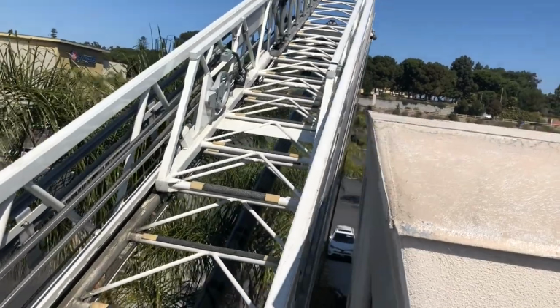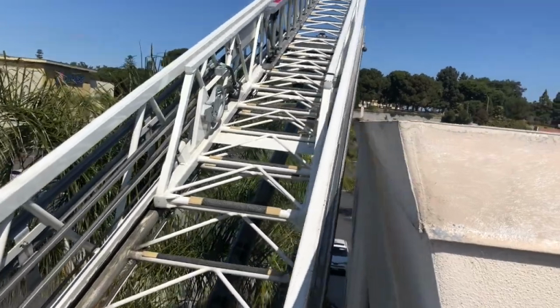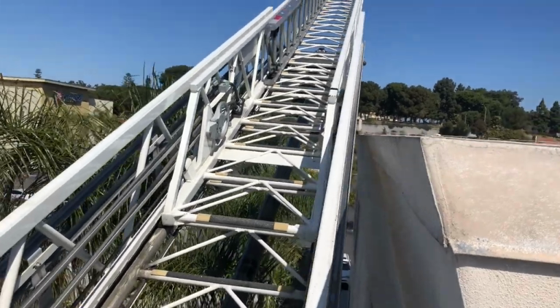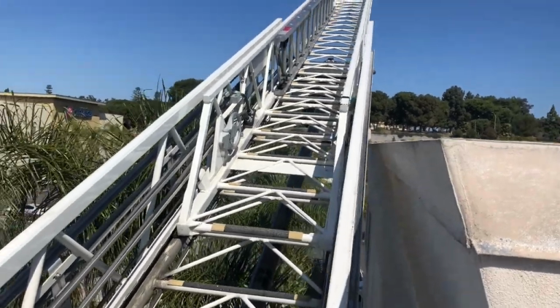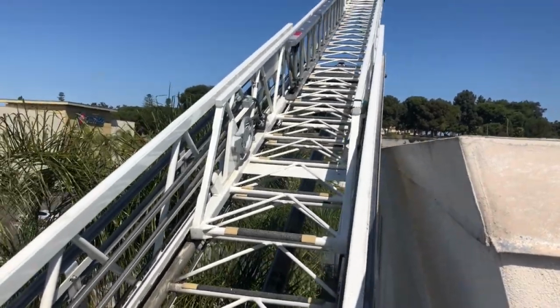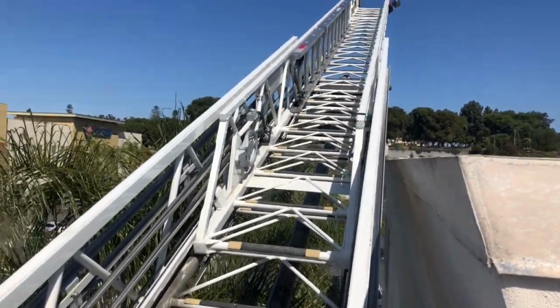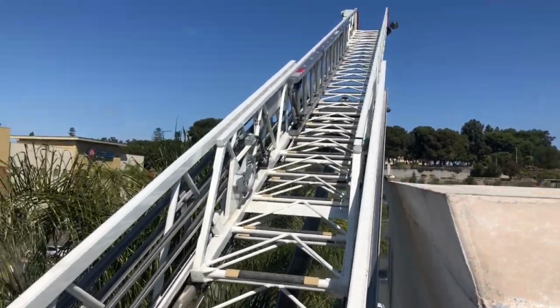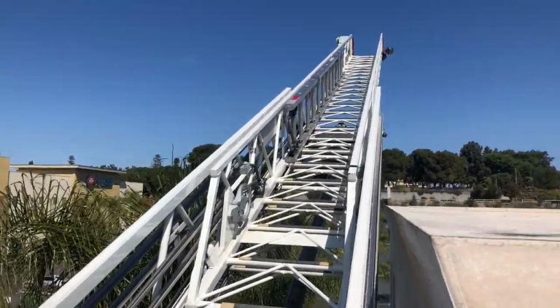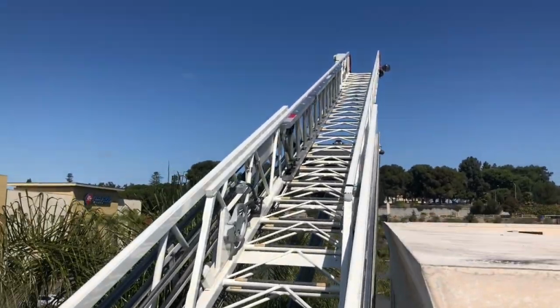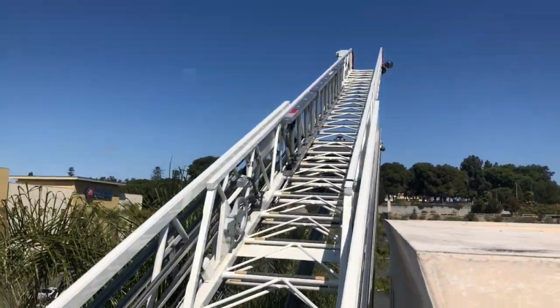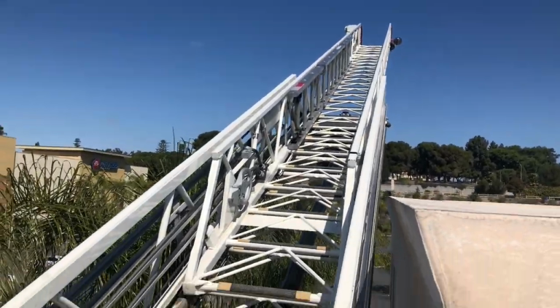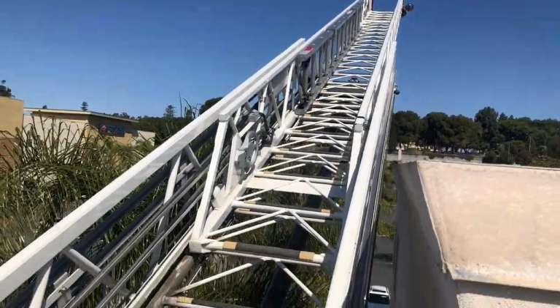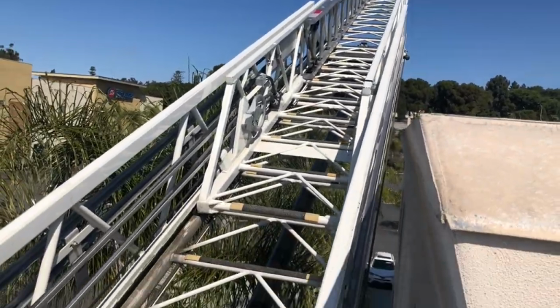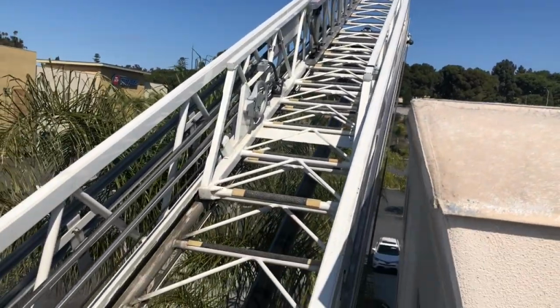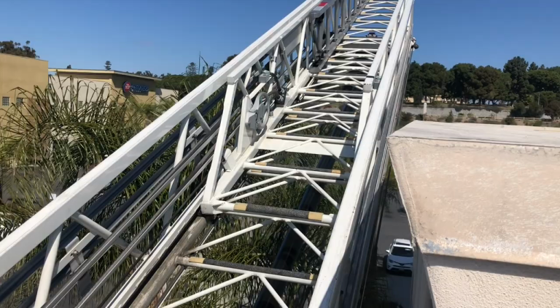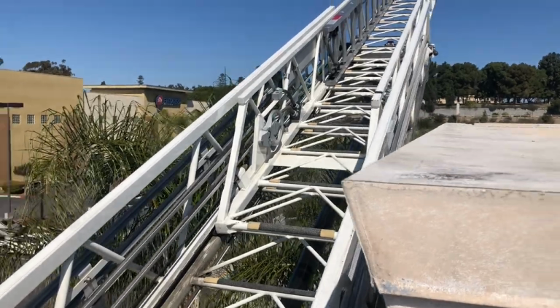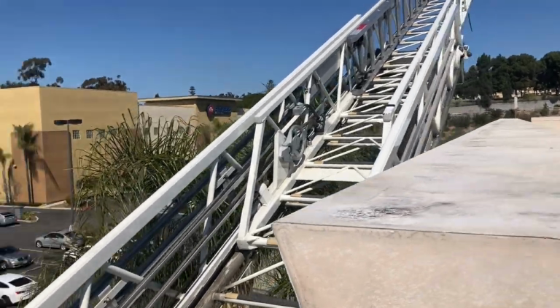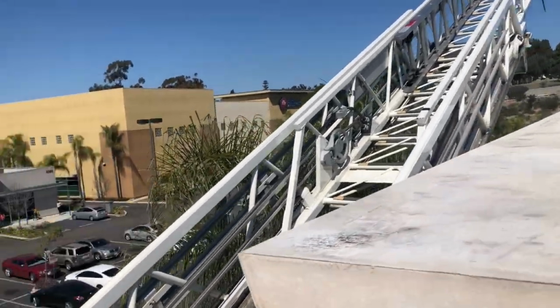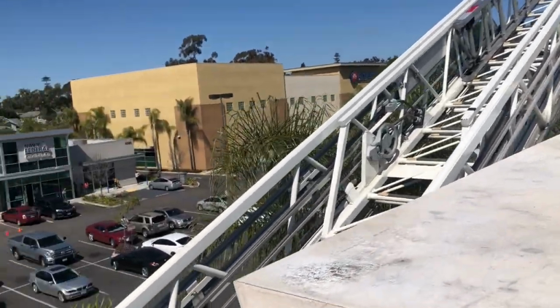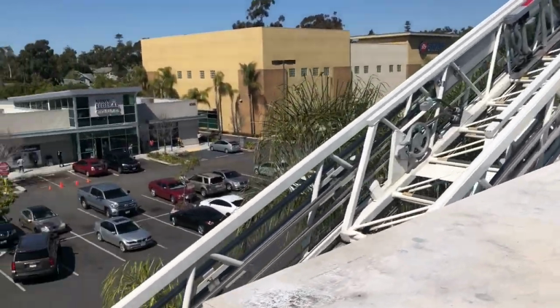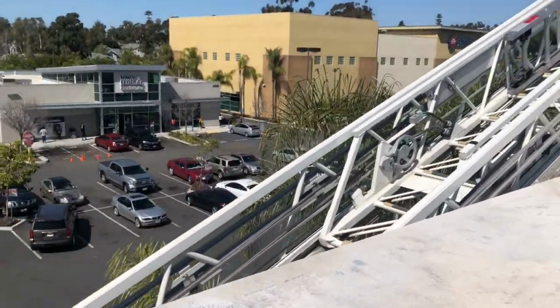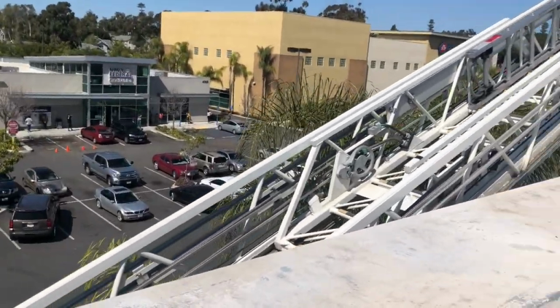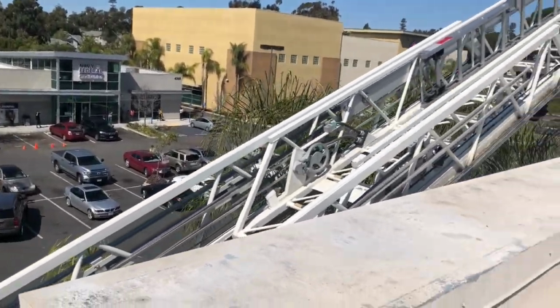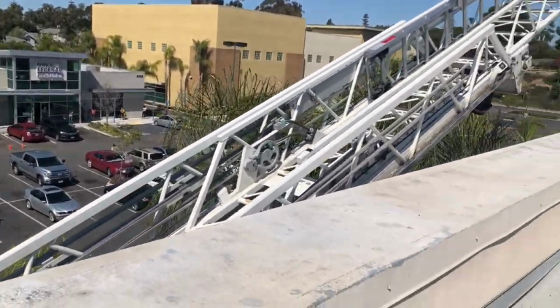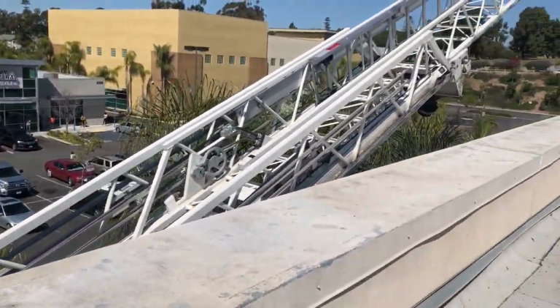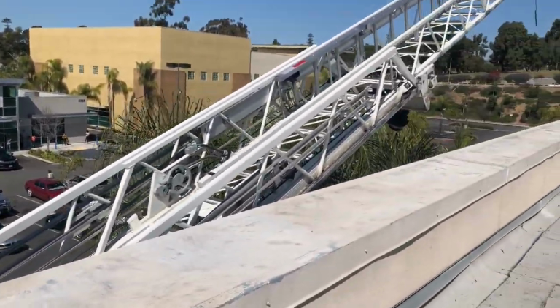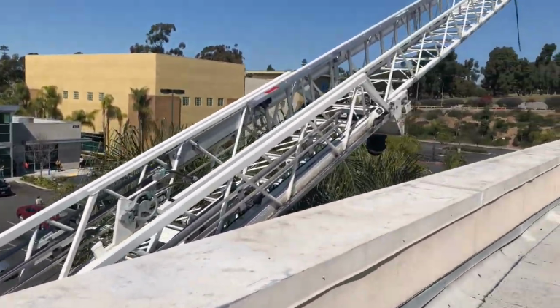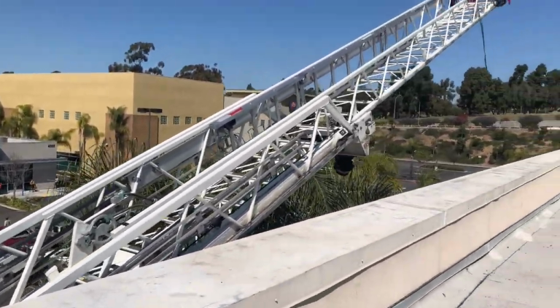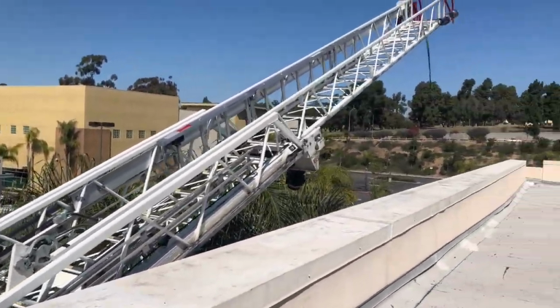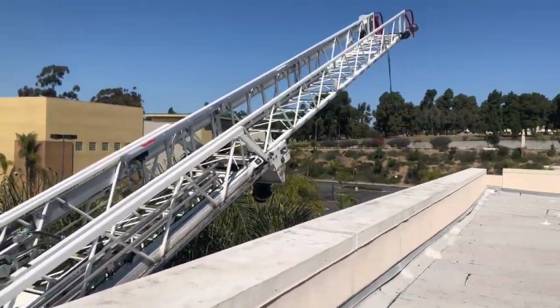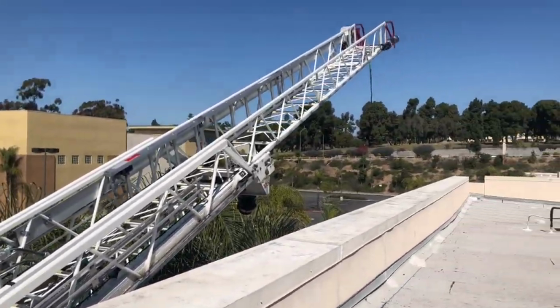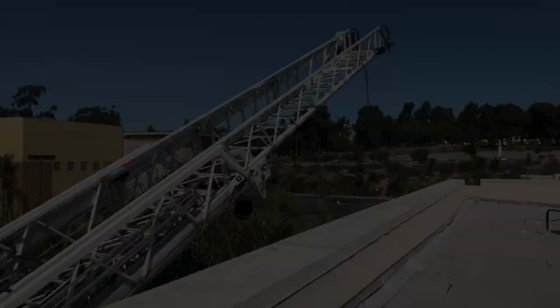When you extend the ladder a little longer, it gives more of a chance for the firefighters to hold on to the beam or the truss and helps them ingress and egress off the ladder and onto a flat roof, parapet, or whatever you're working on.